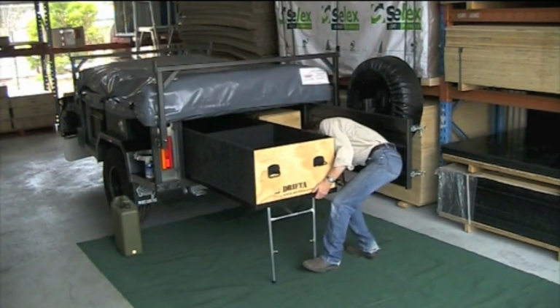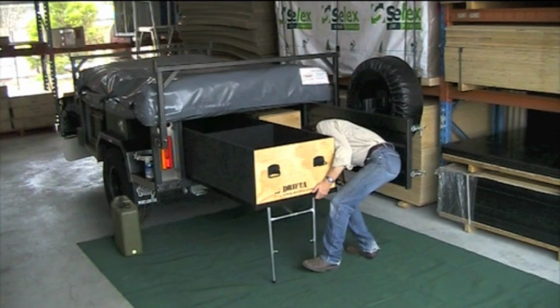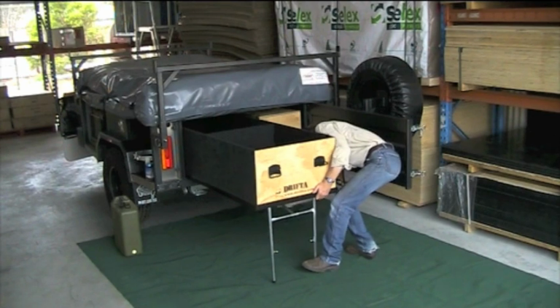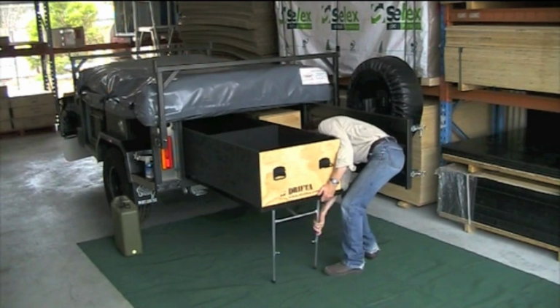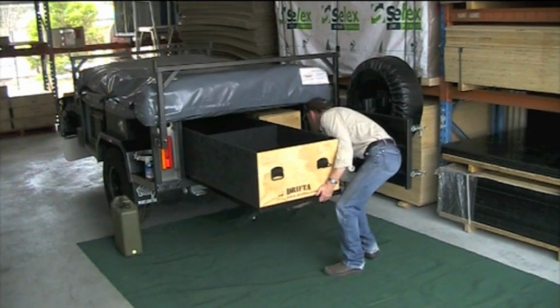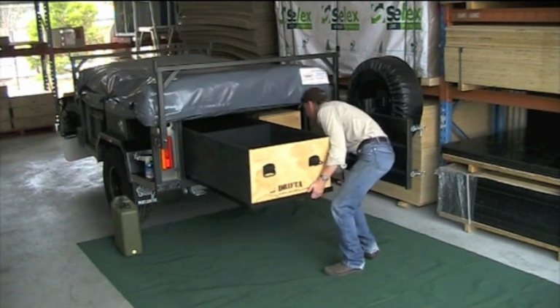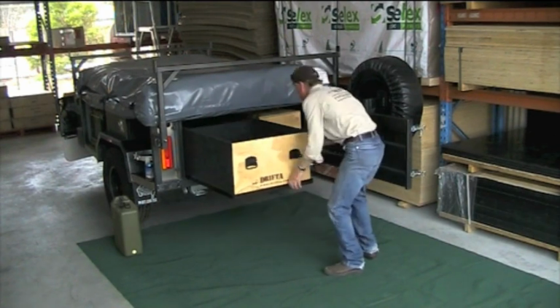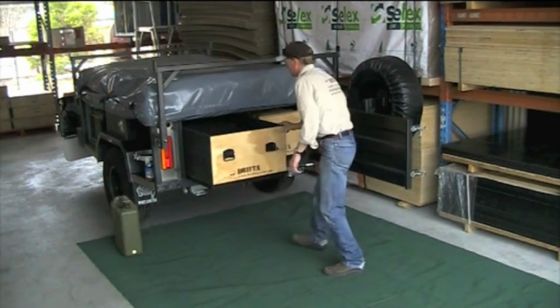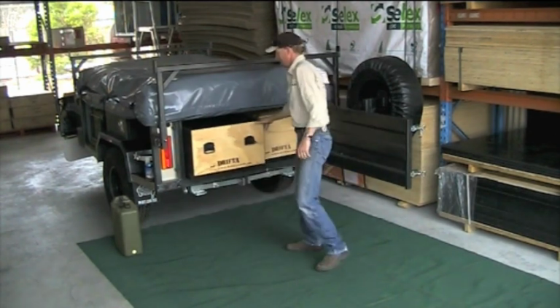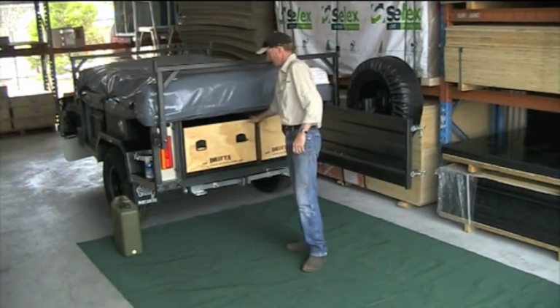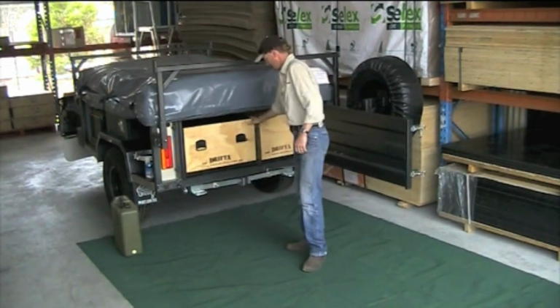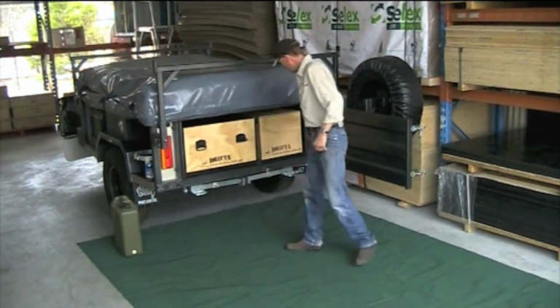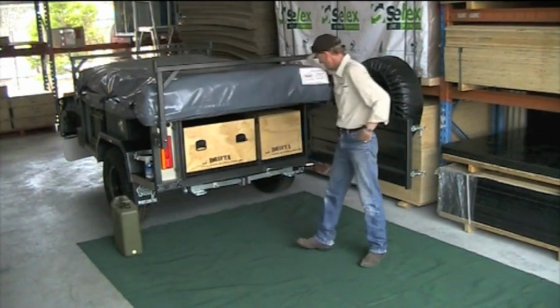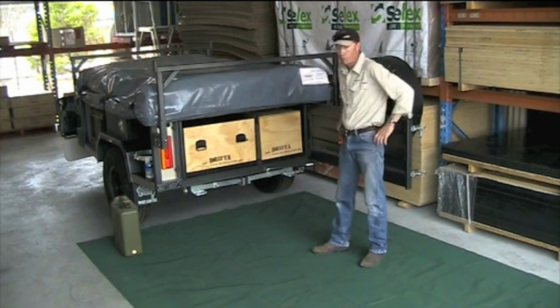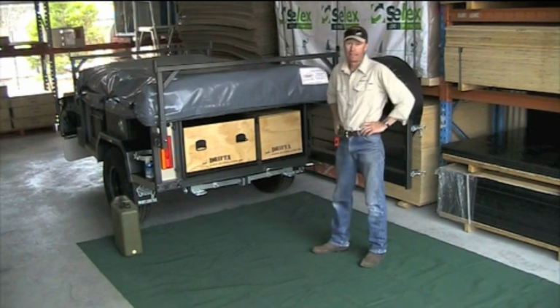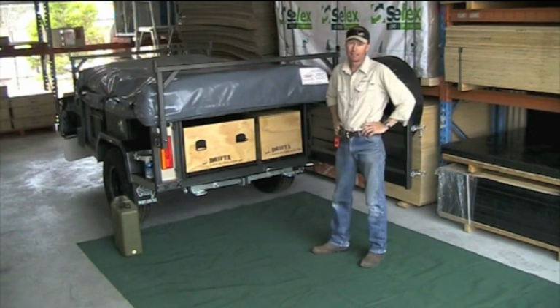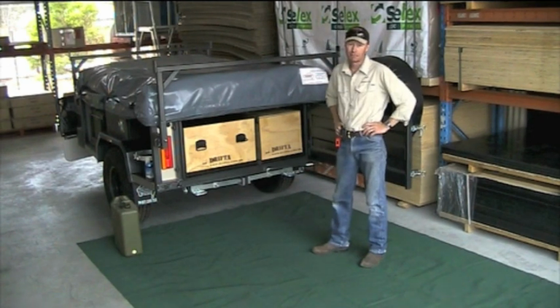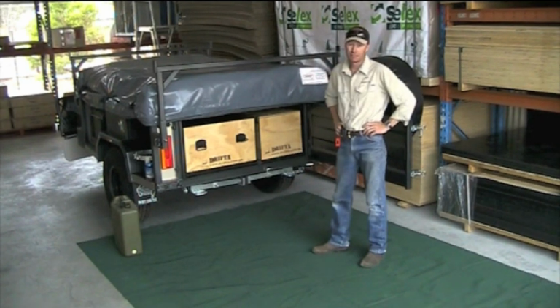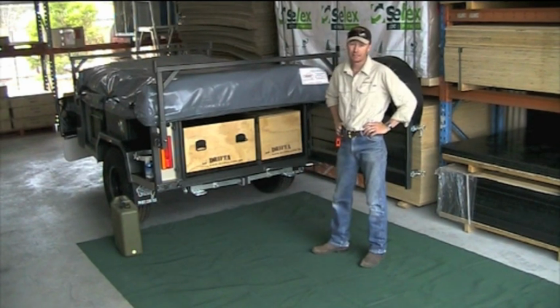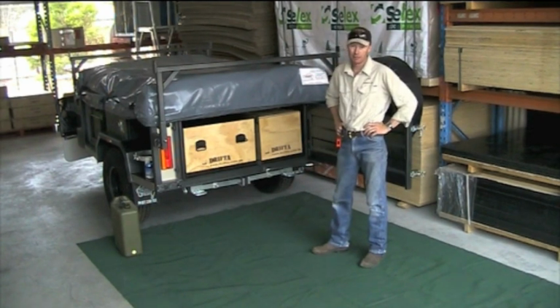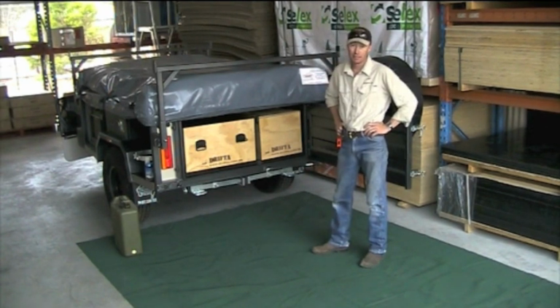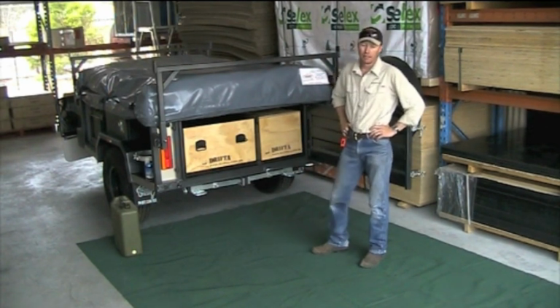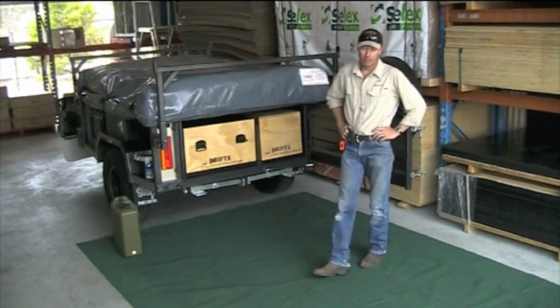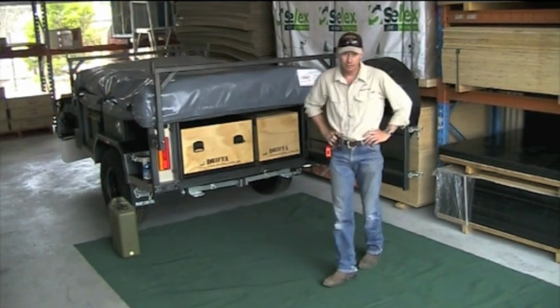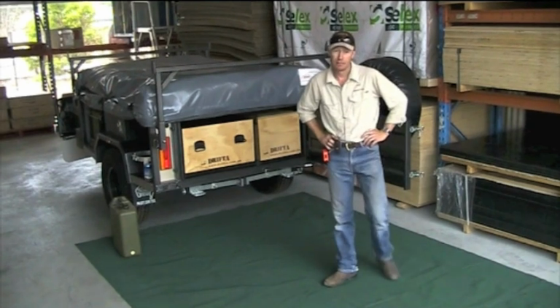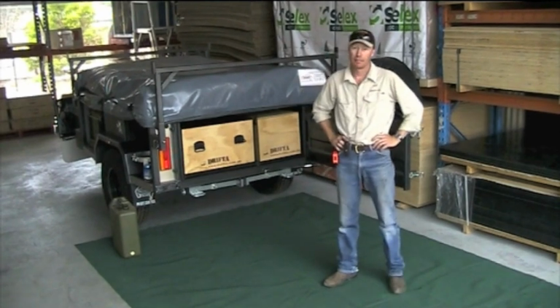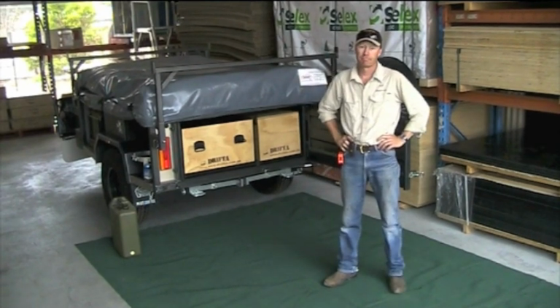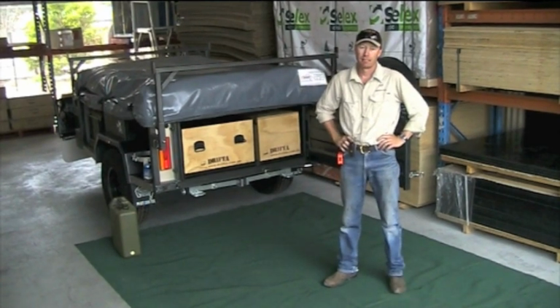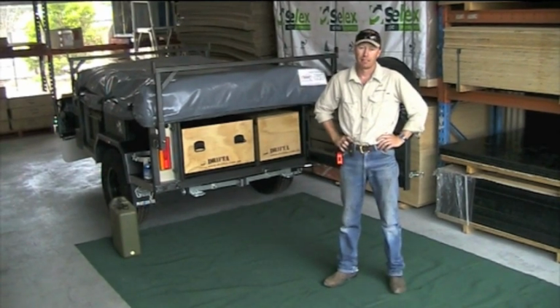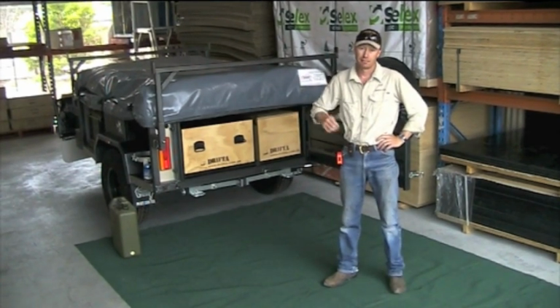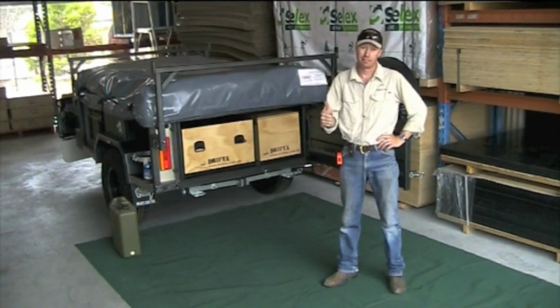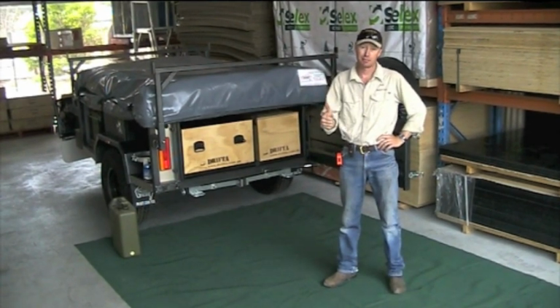And that's pretty much it — that's the DPOR package deal. Thanks for watching.